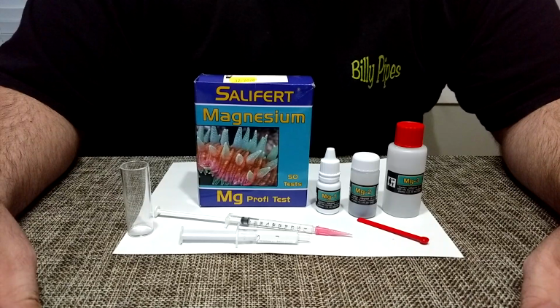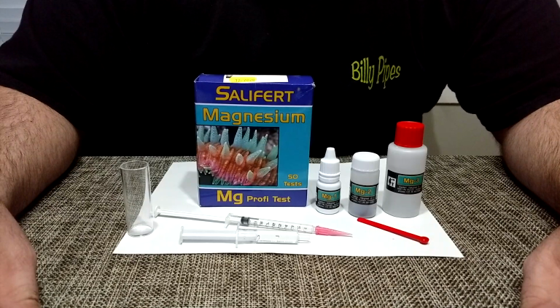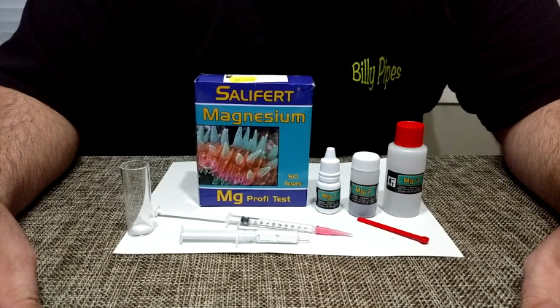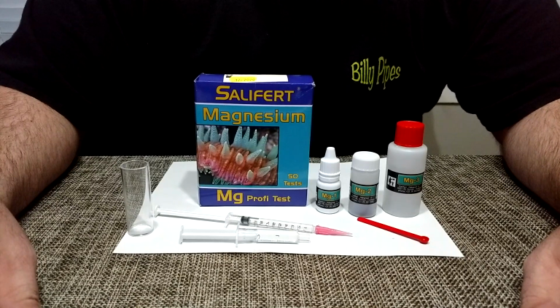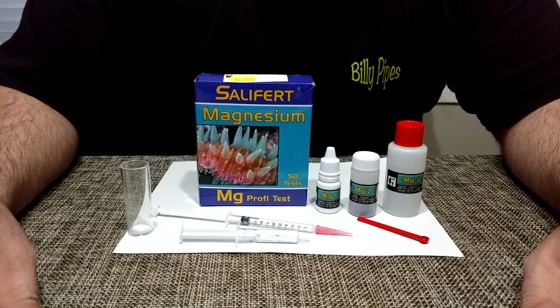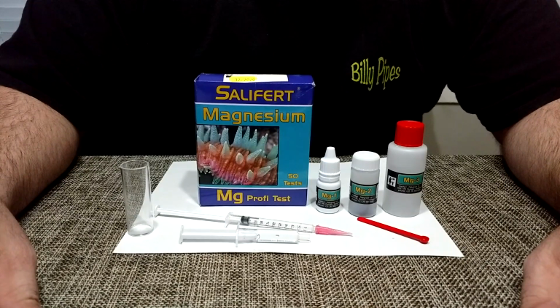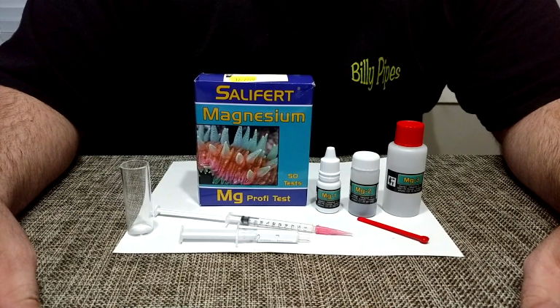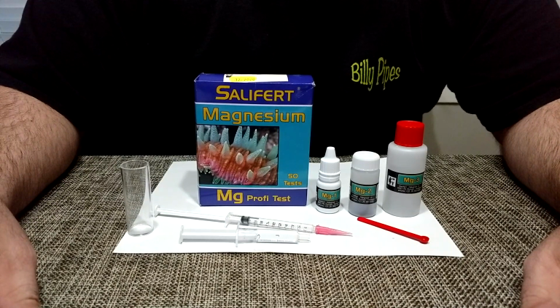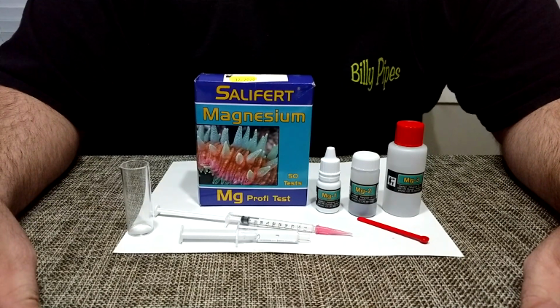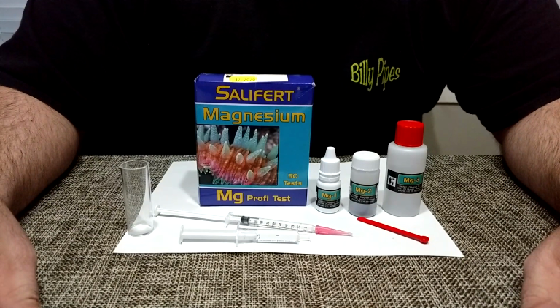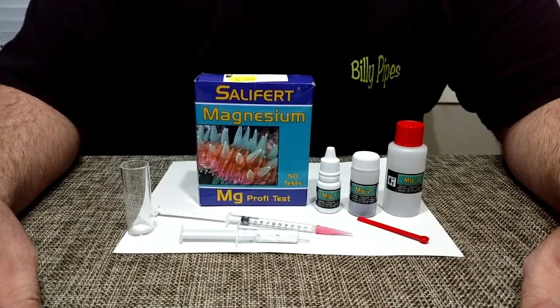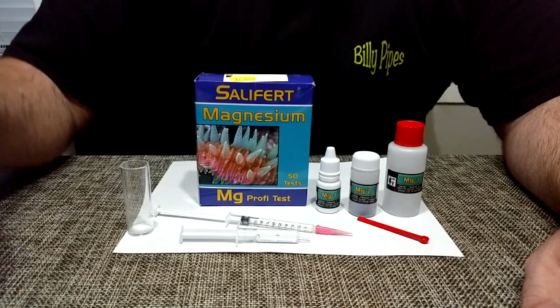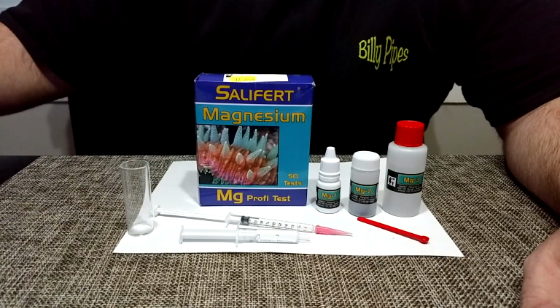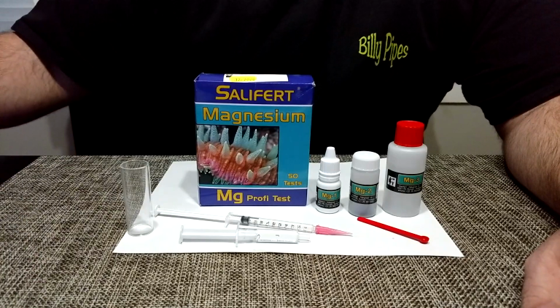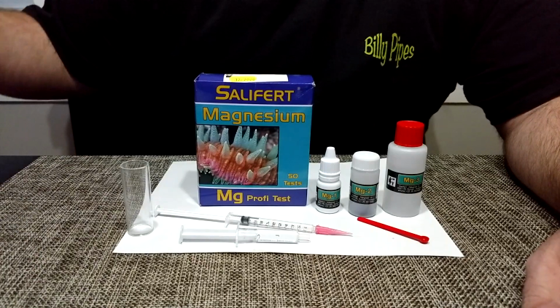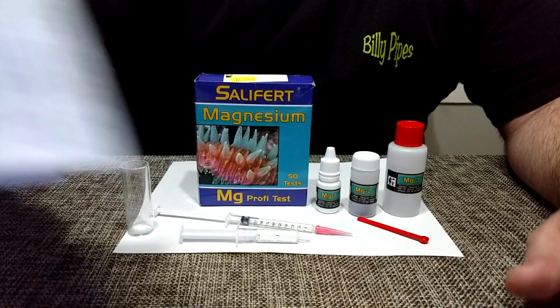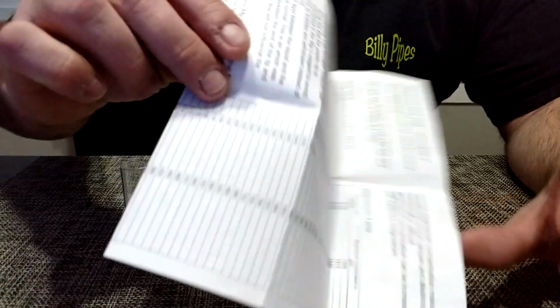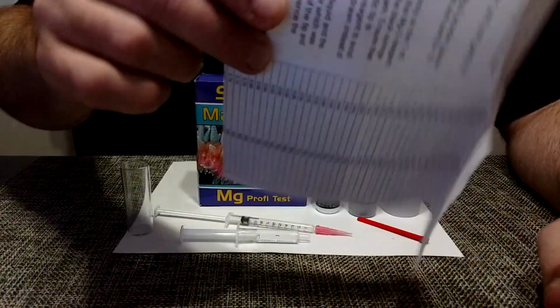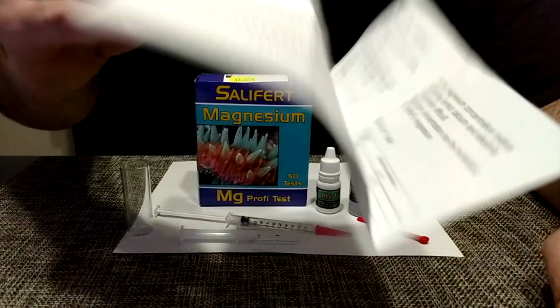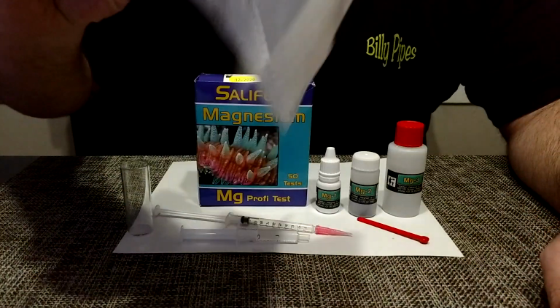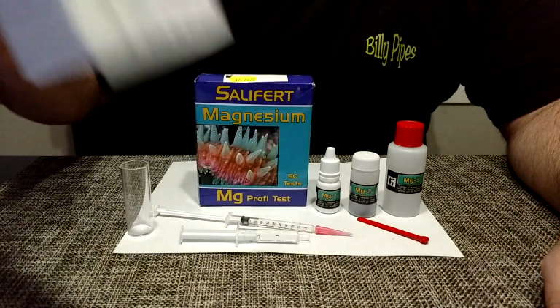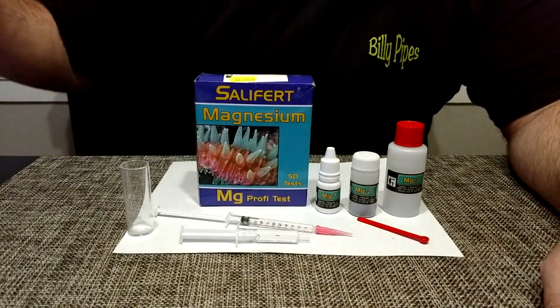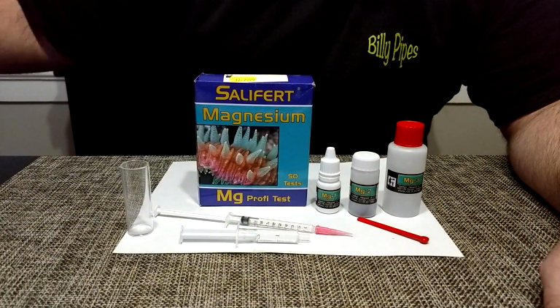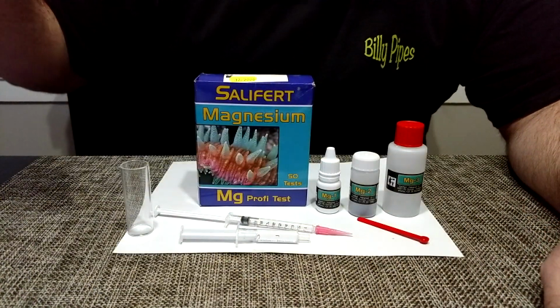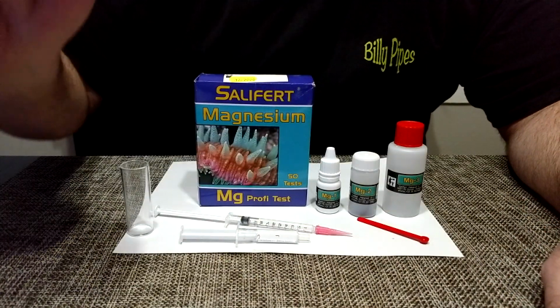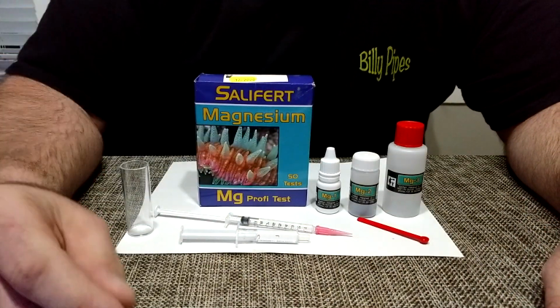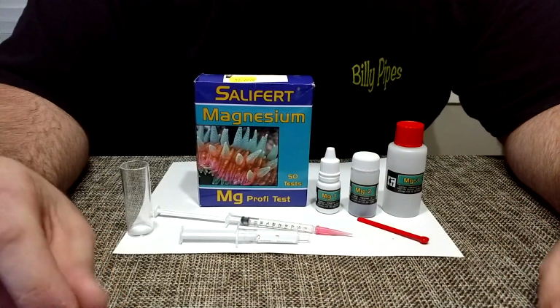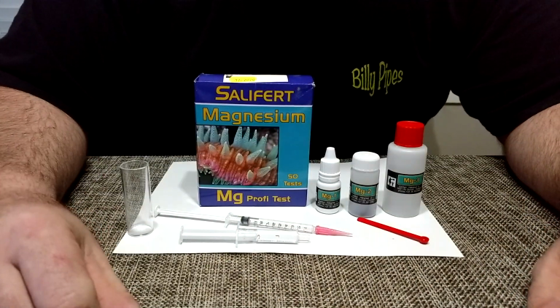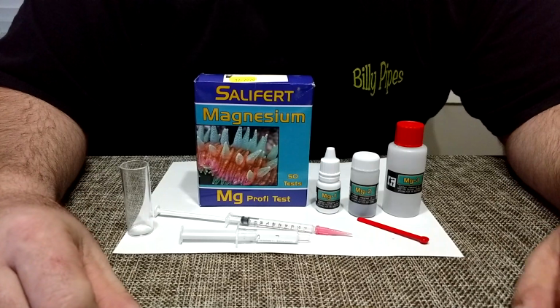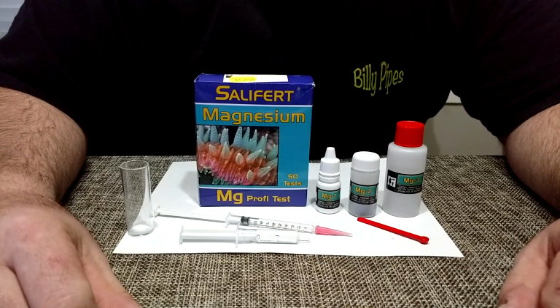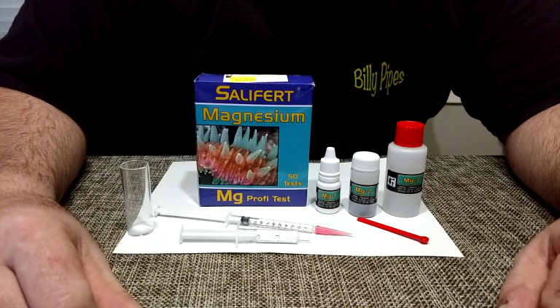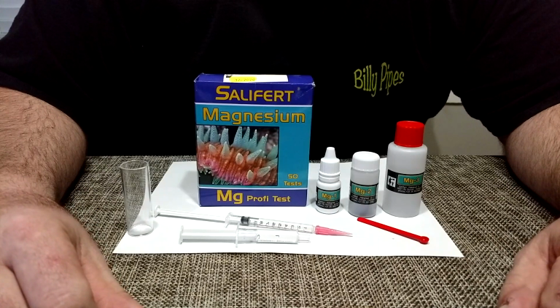Today we're going to be going over the Salifert Magnesium Test Kit. It does come with instructions, but I know it by heart, so we're just going to get right to it.